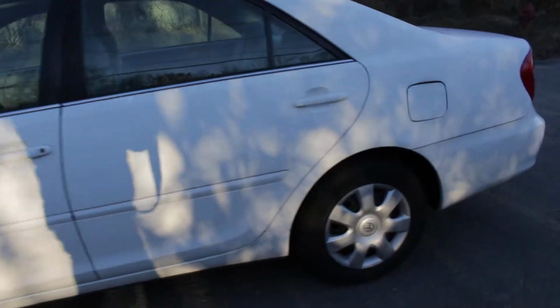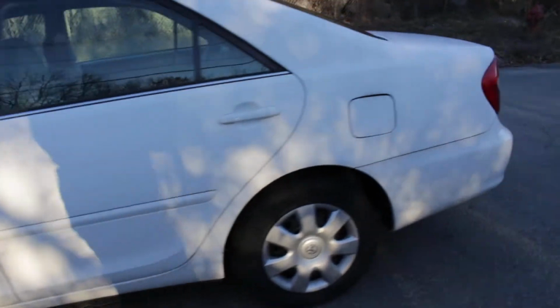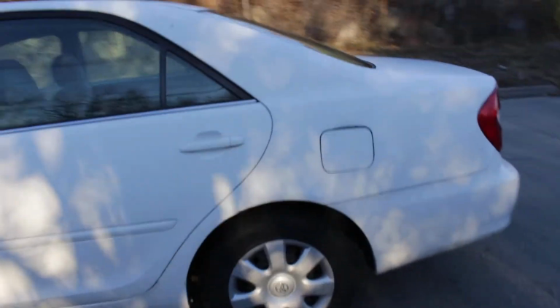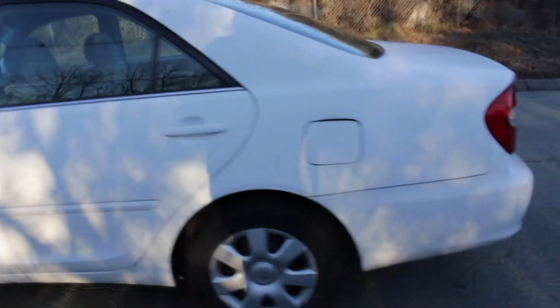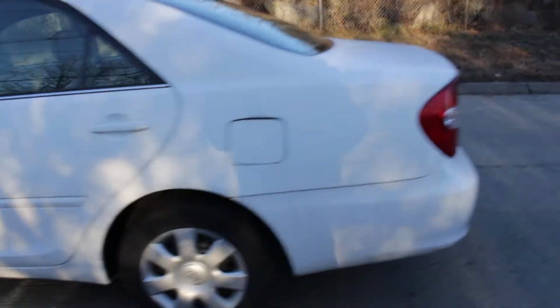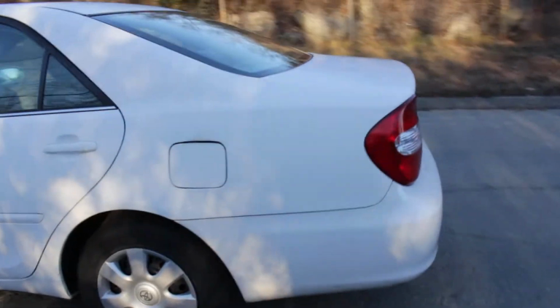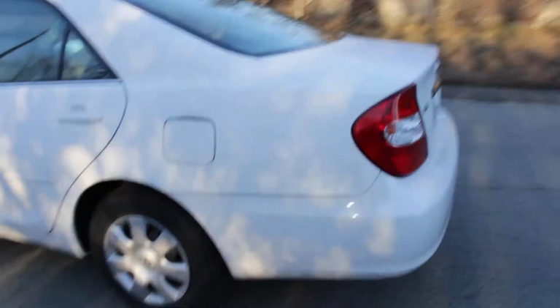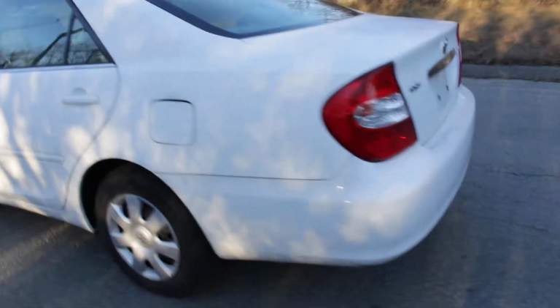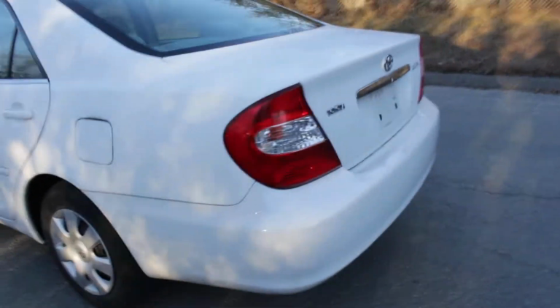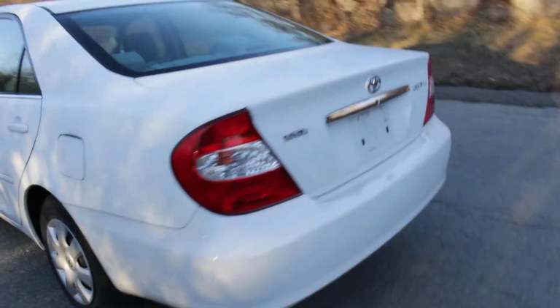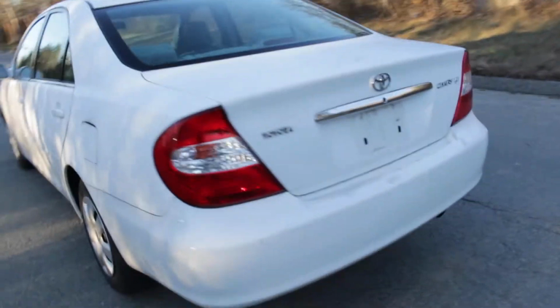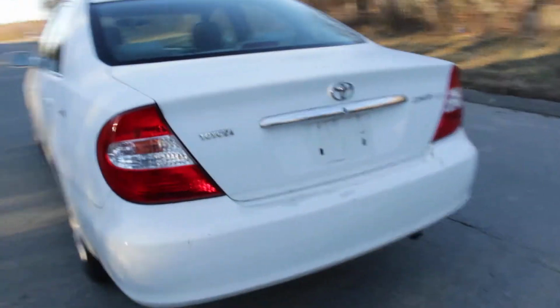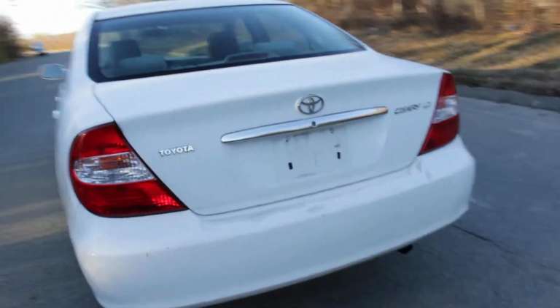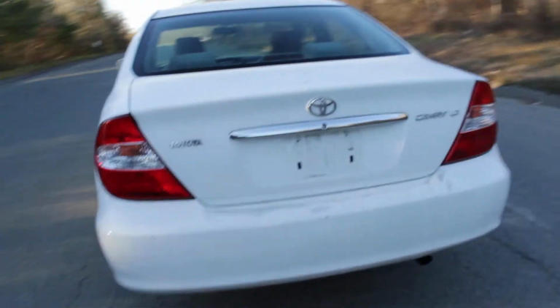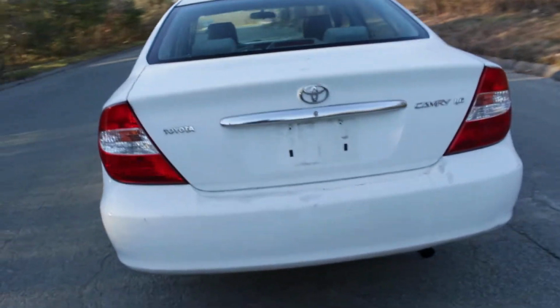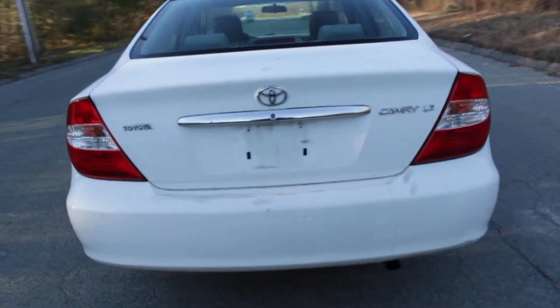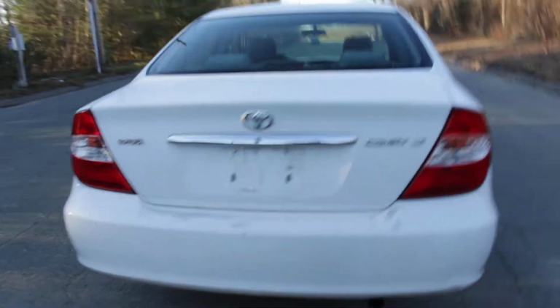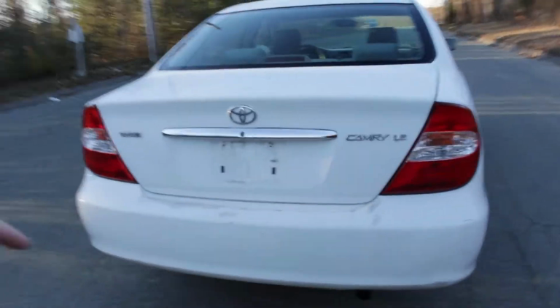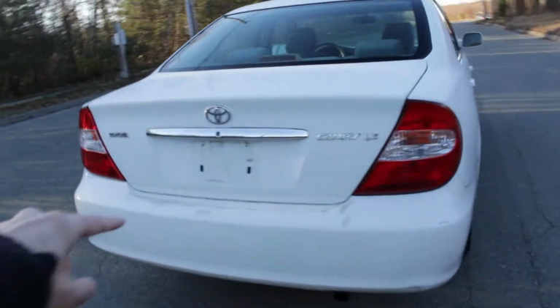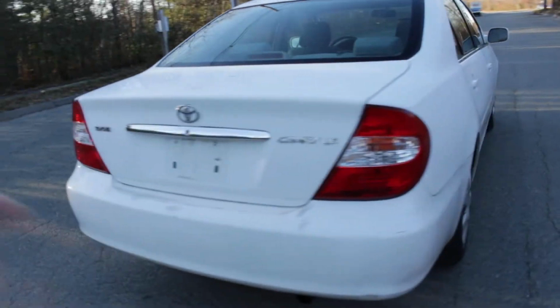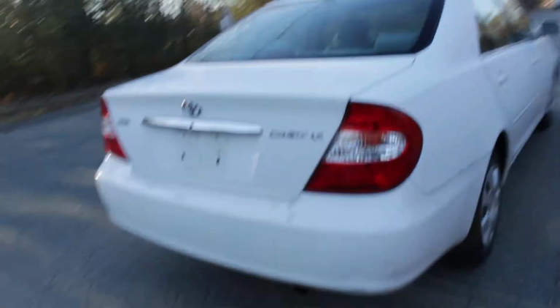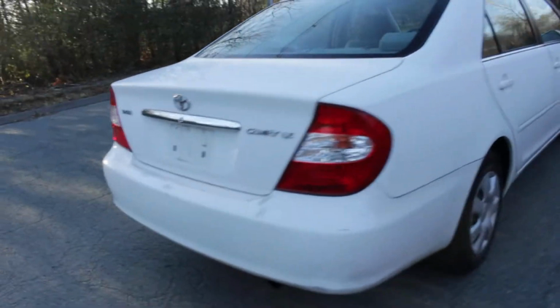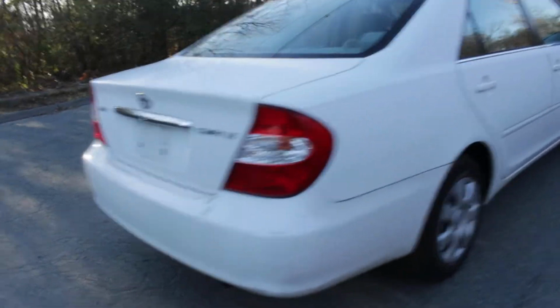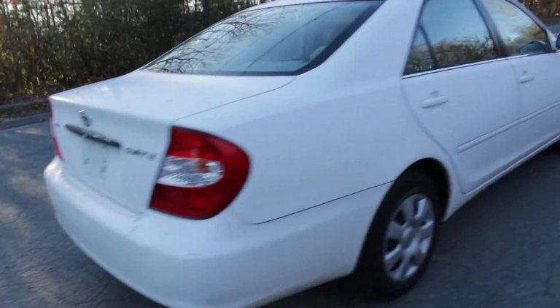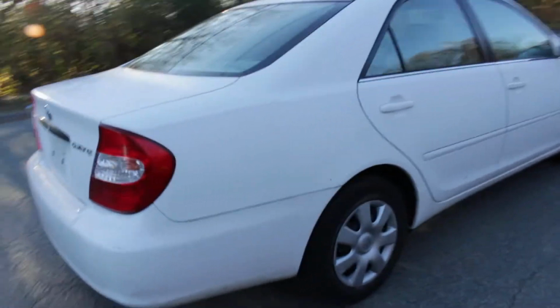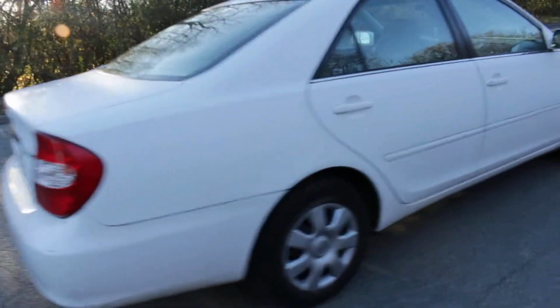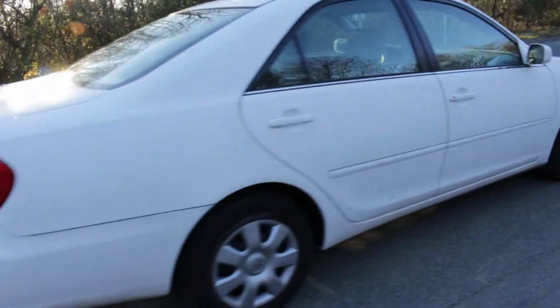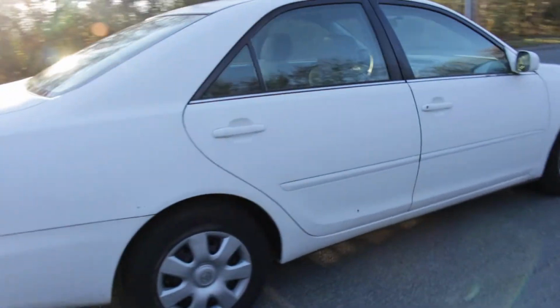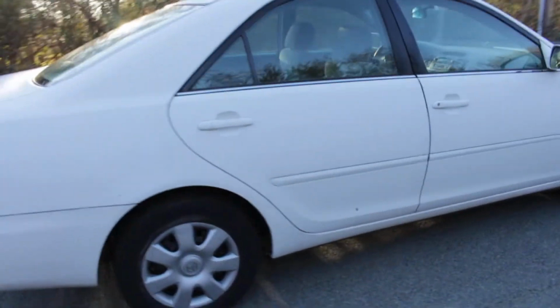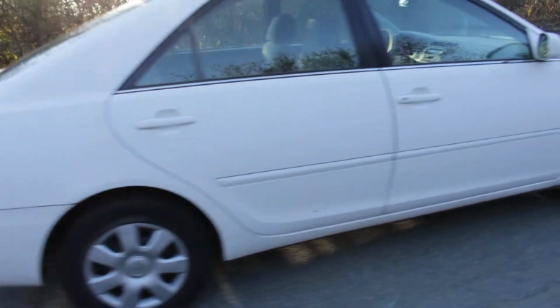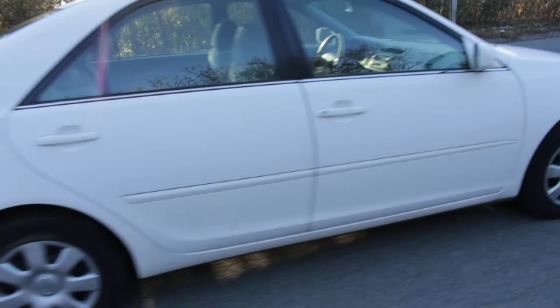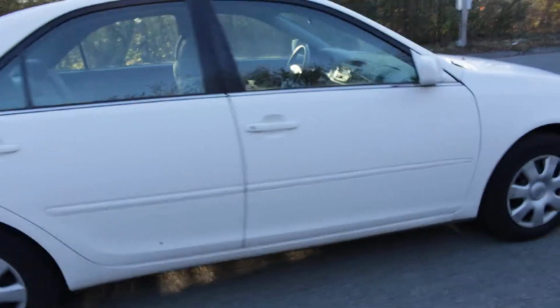There are a few minor scratches on the bumper and a little bit of peeling there. It's normal for a car of this age and mileage.